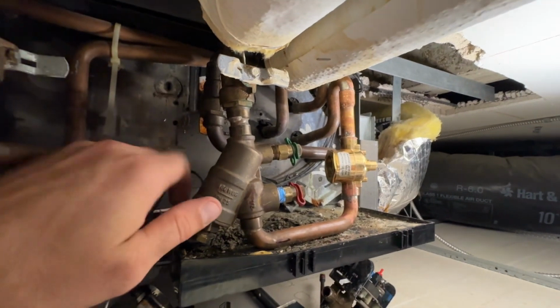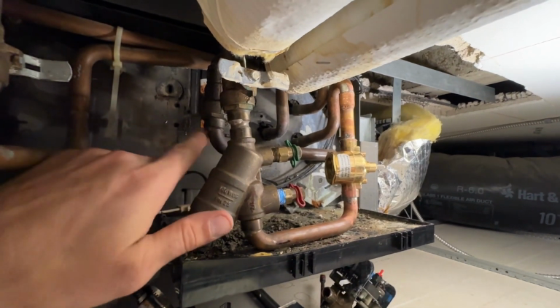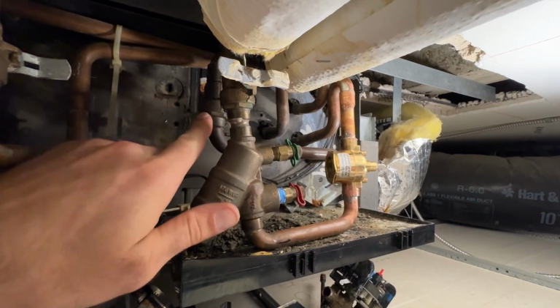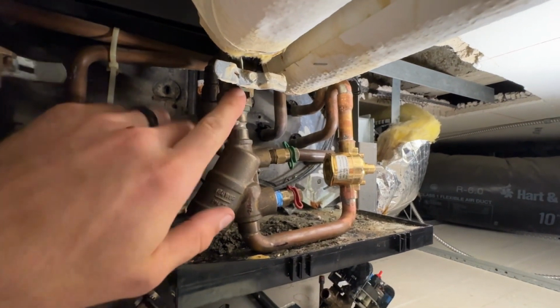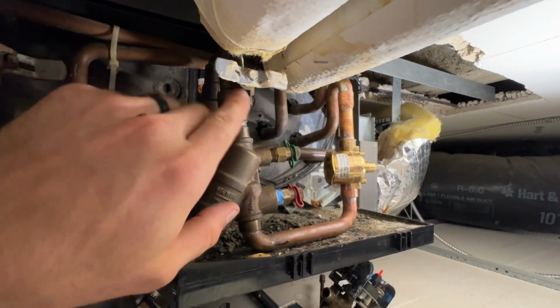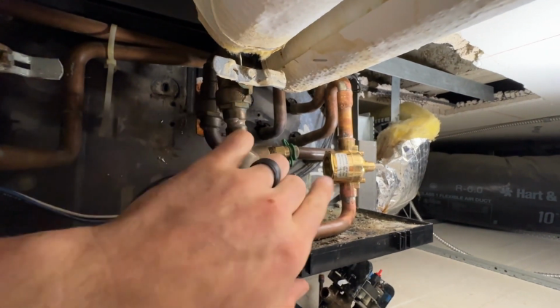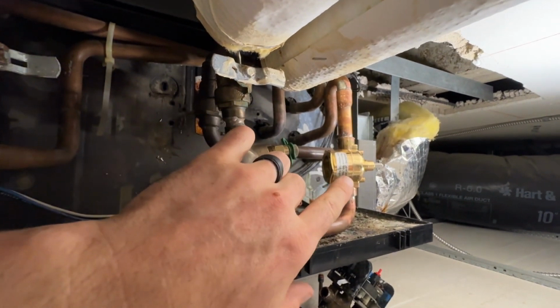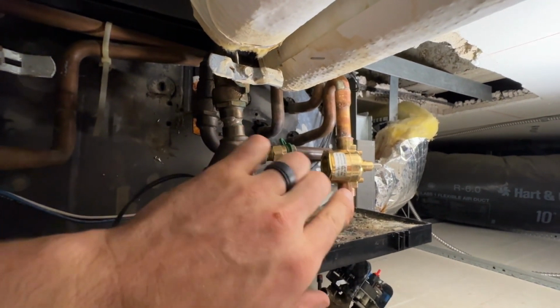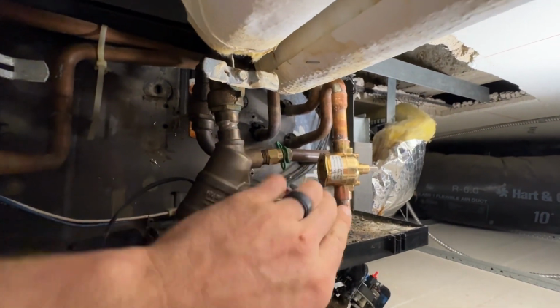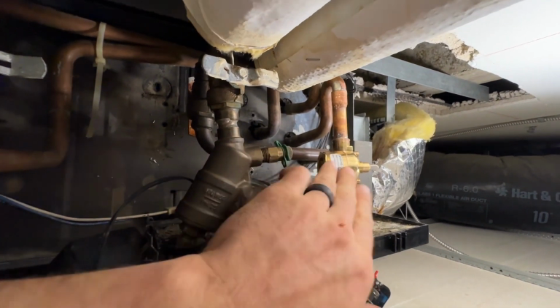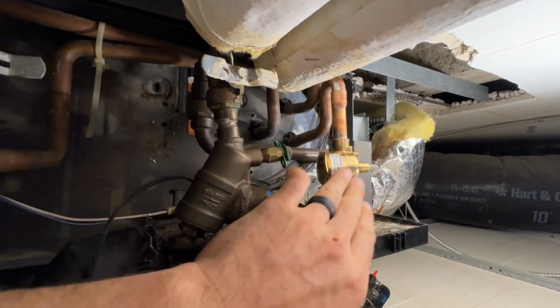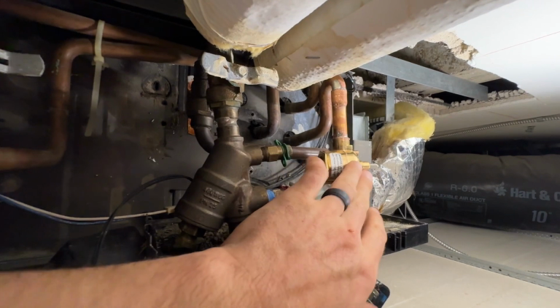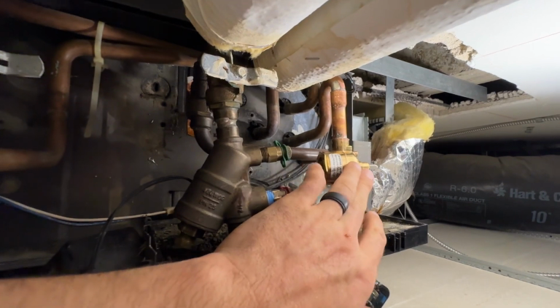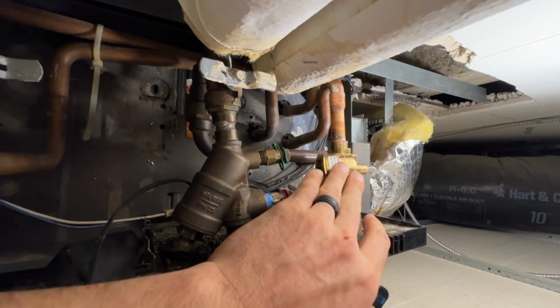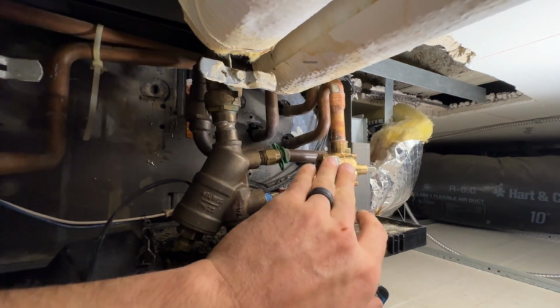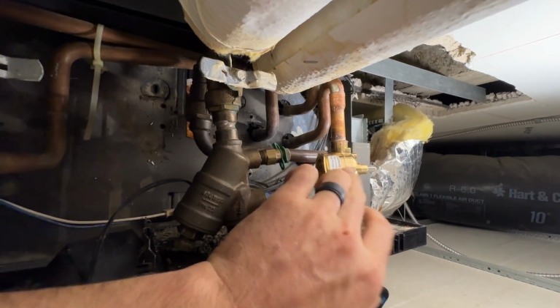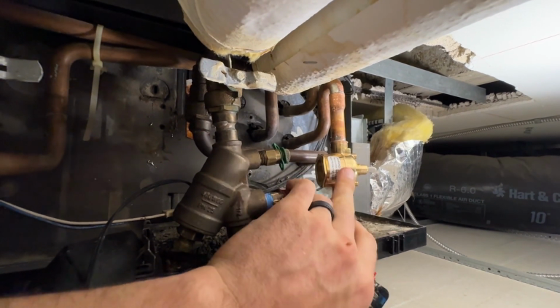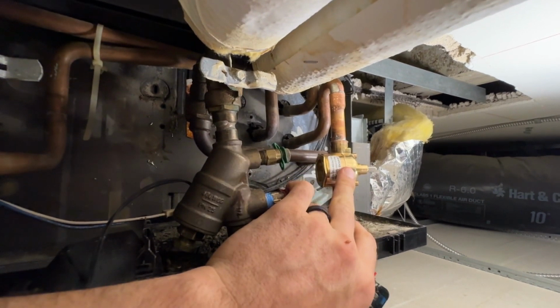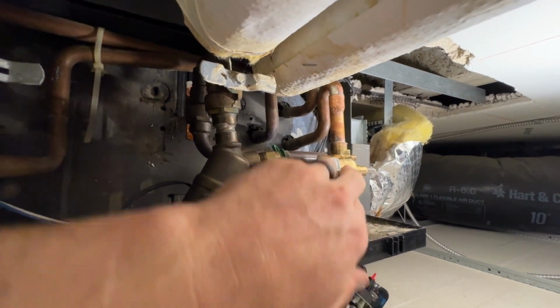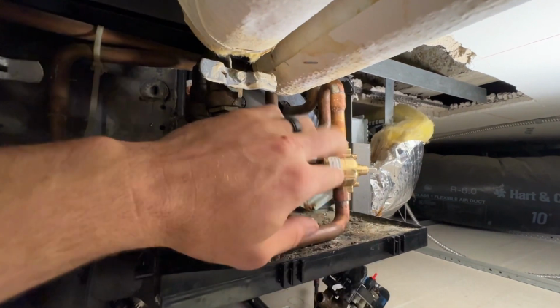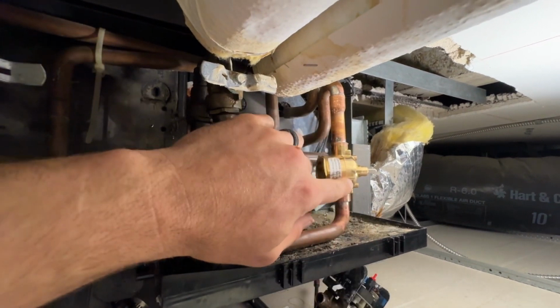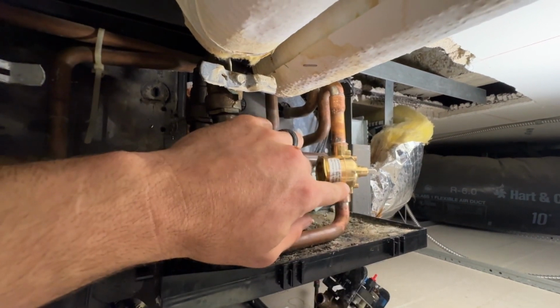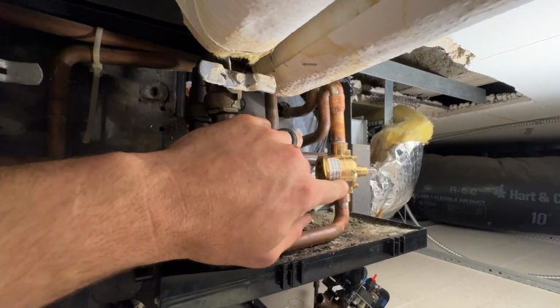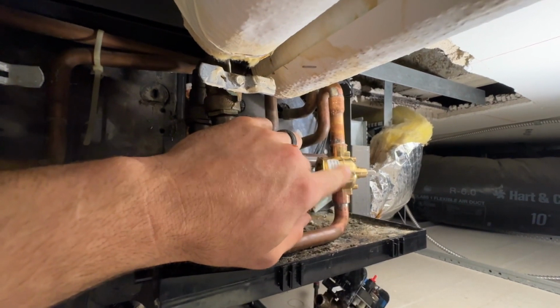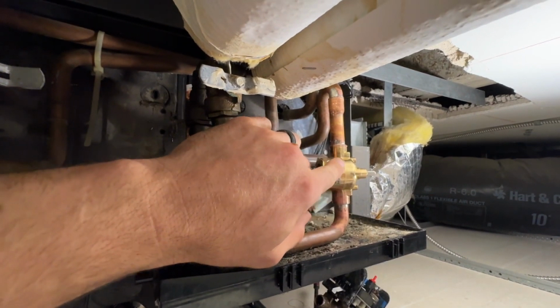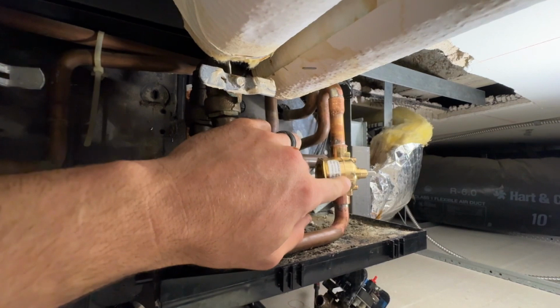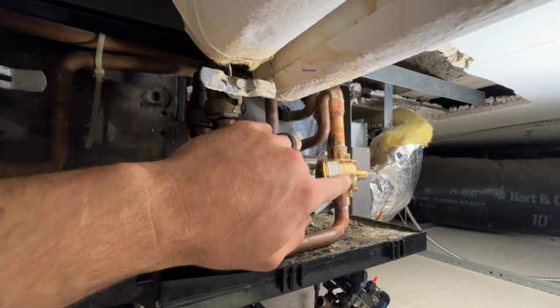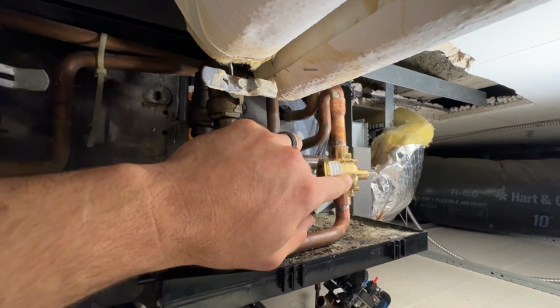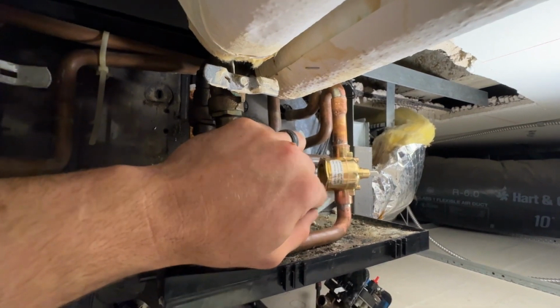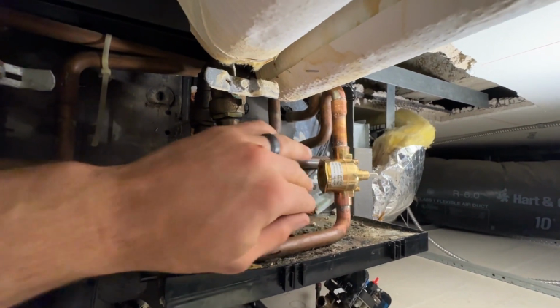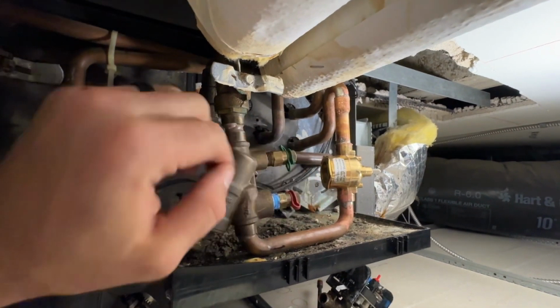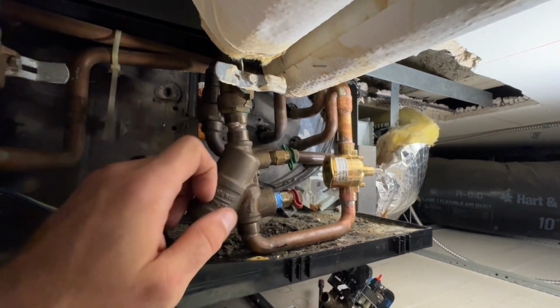Got that valve on. I'm leaving this one off because the actuator is halfway open — and that's what you want to do when soldering something like this, so that plastic piece is off of the seat and keeps it from burning up.